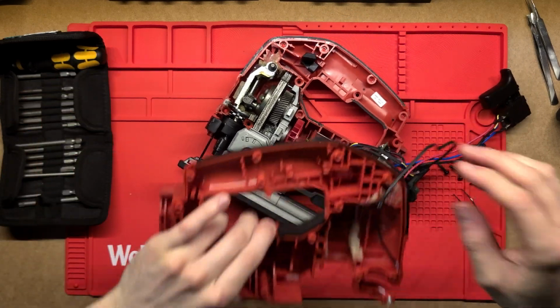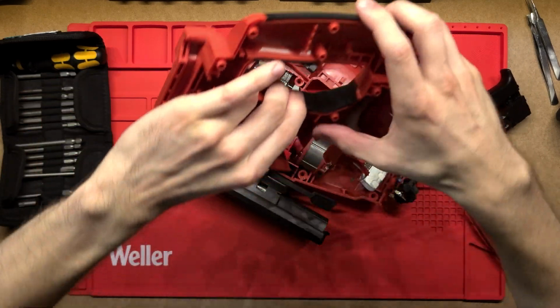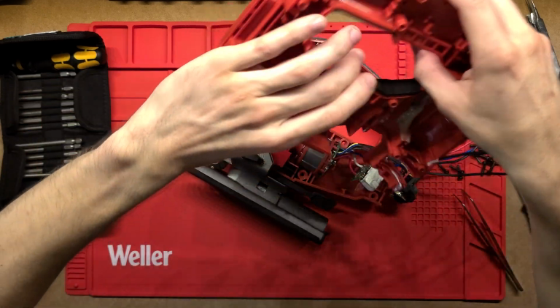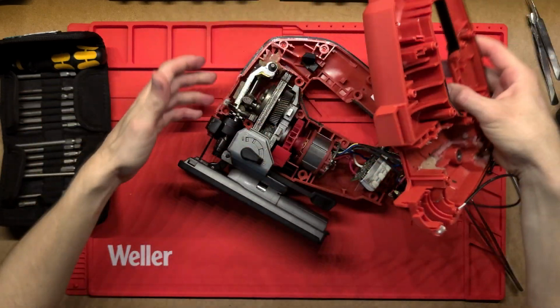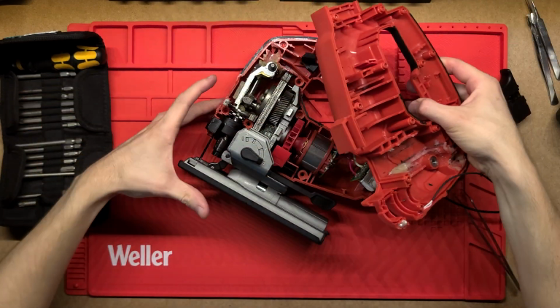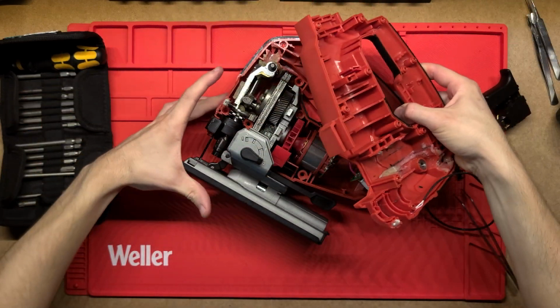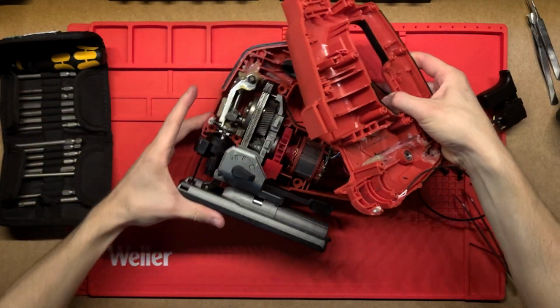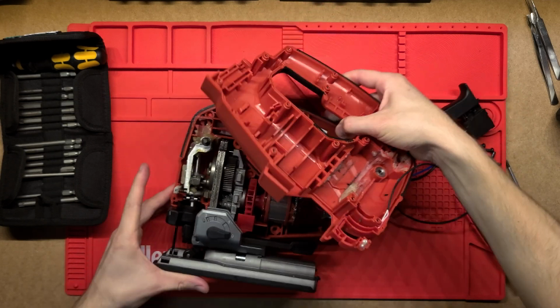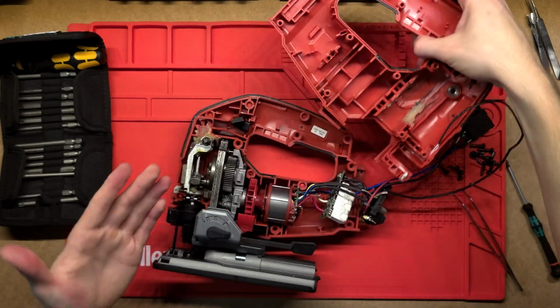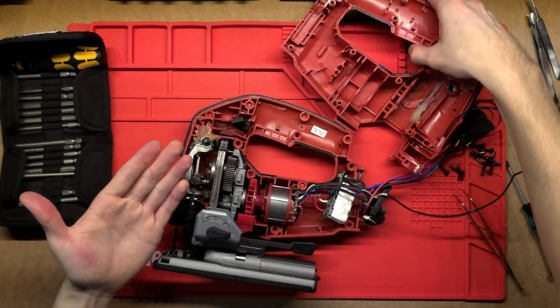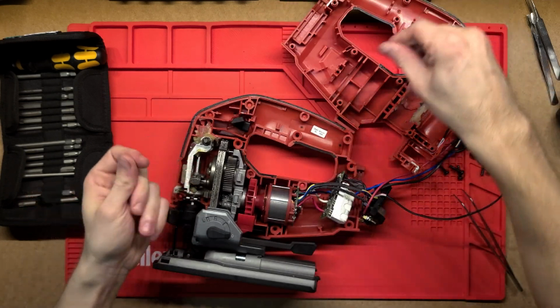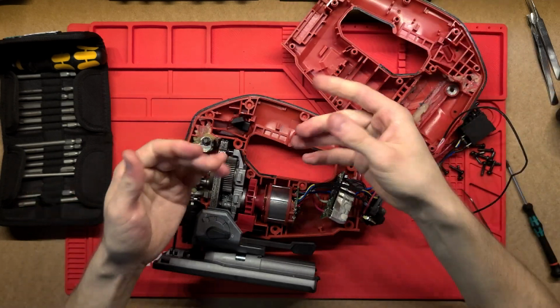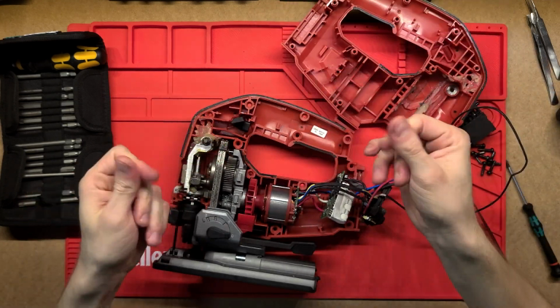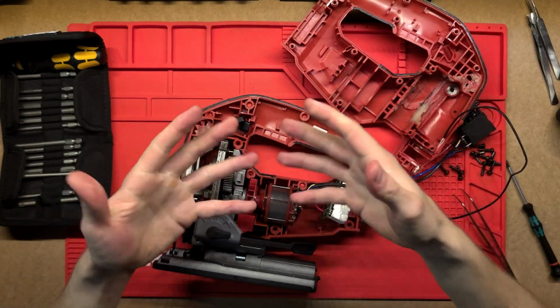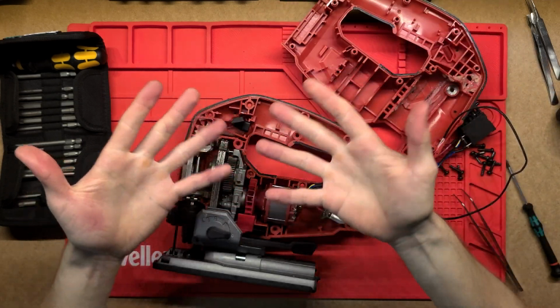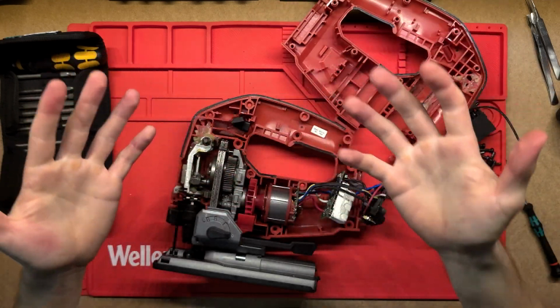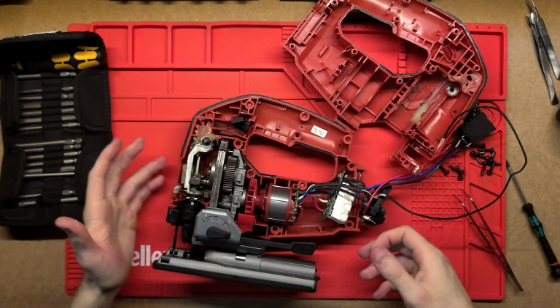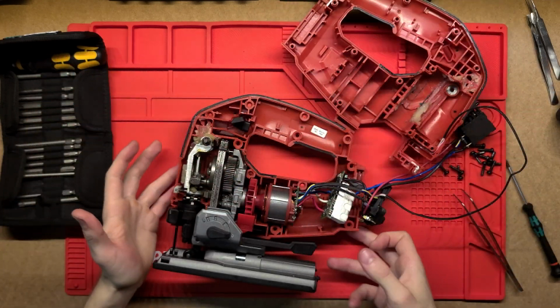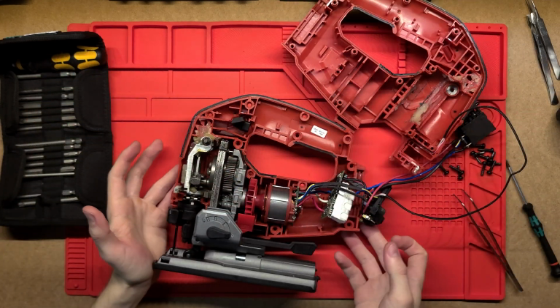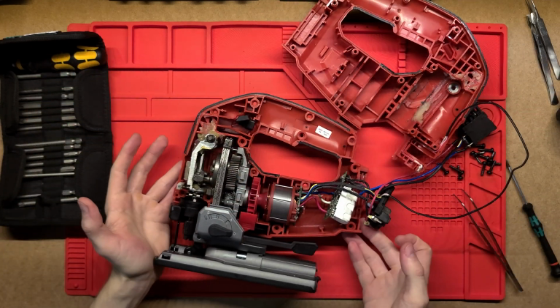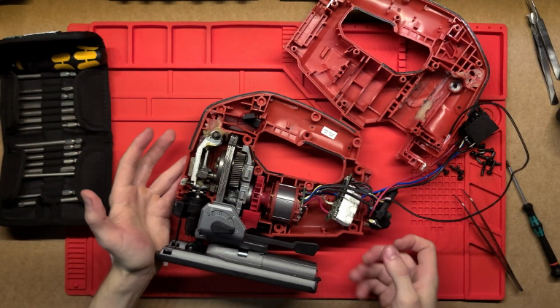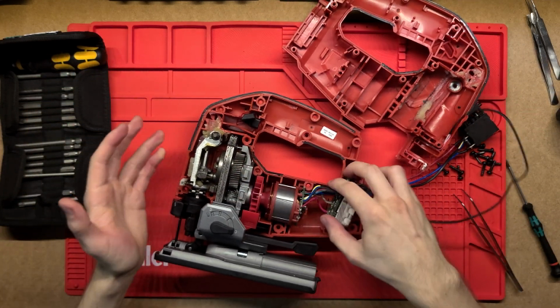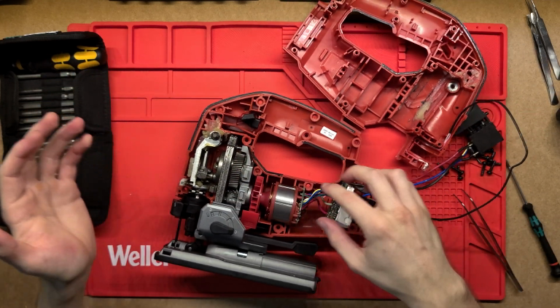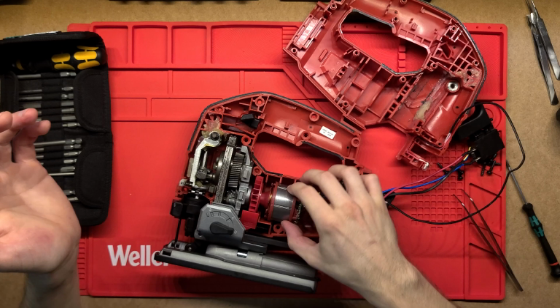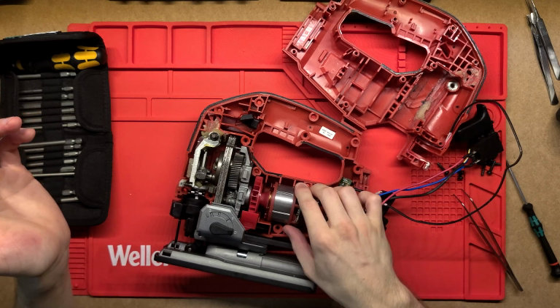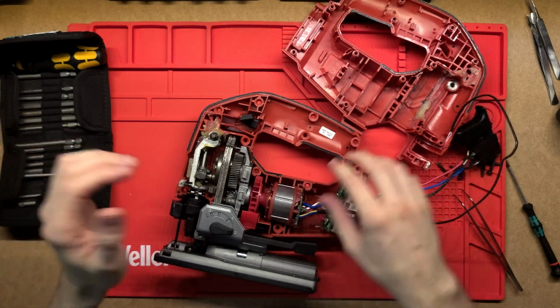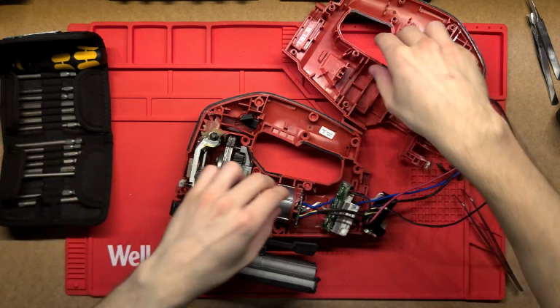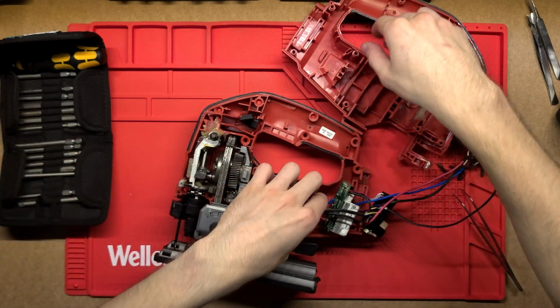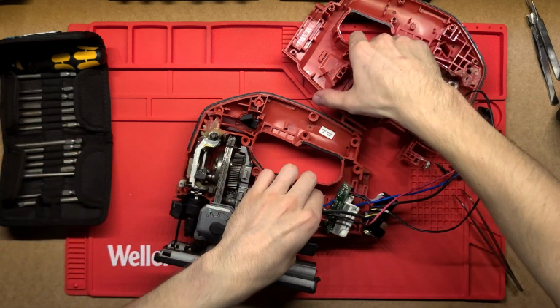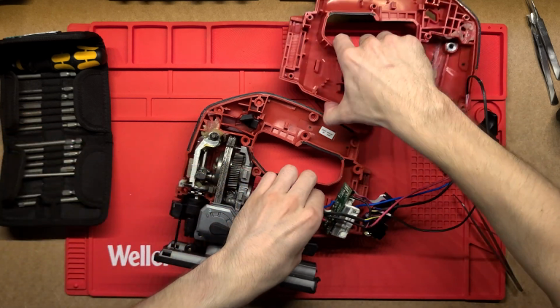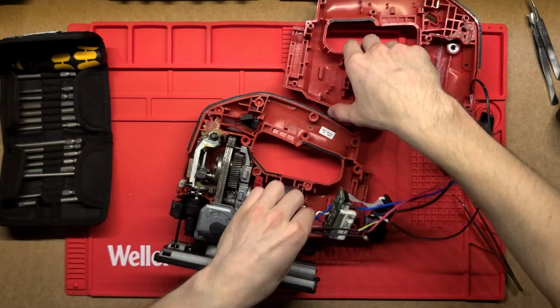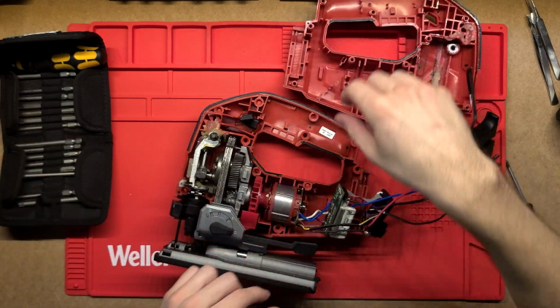Alright, I think that's as far as I'm going to dig into this one. I'll give my hands a nice wipe — I've got grease everywhere — before I put this back together. But that's it, thanks very much for watching, hope you have a good one.